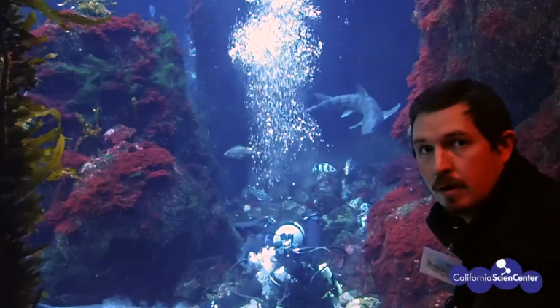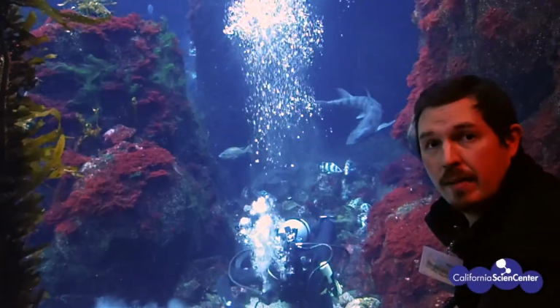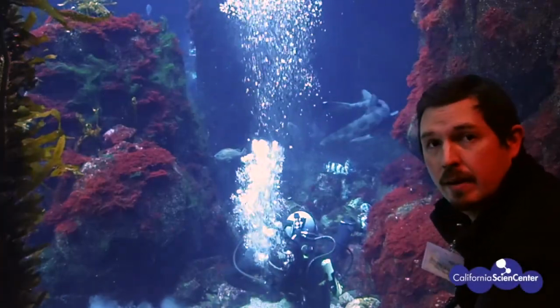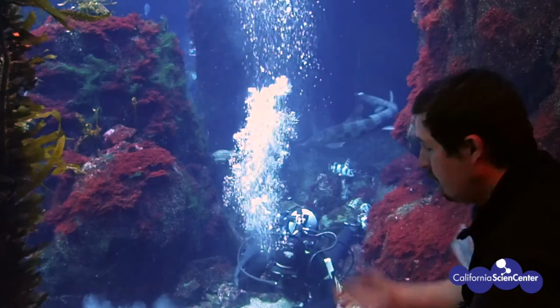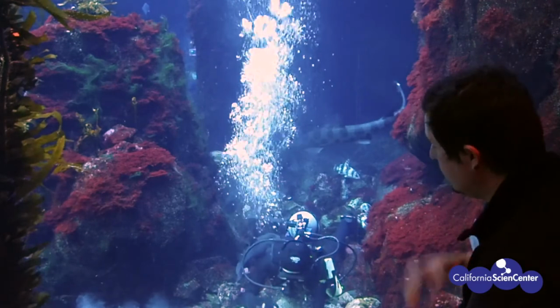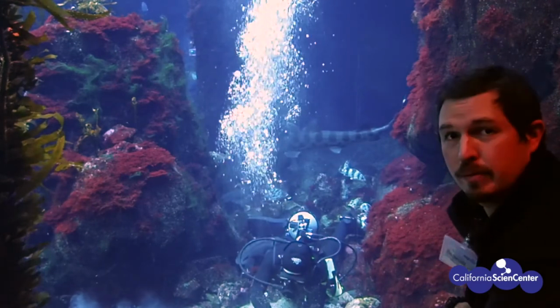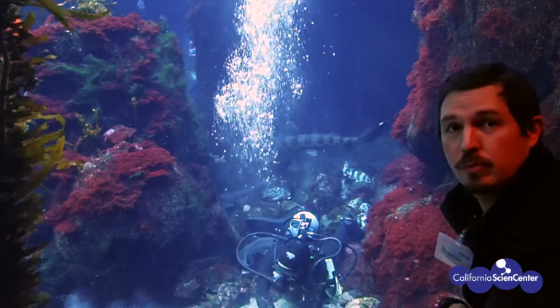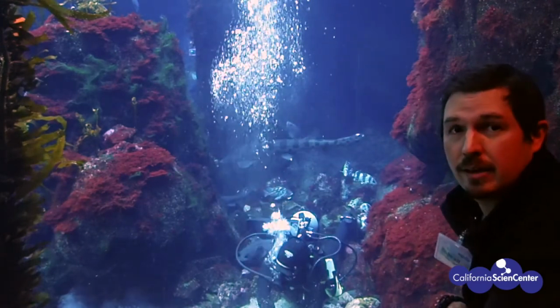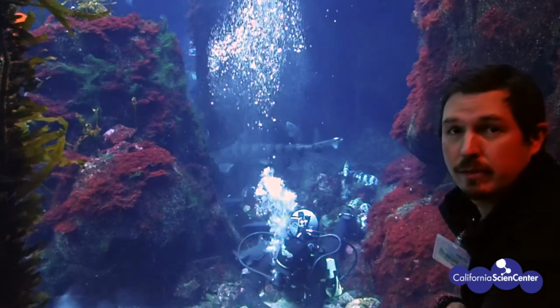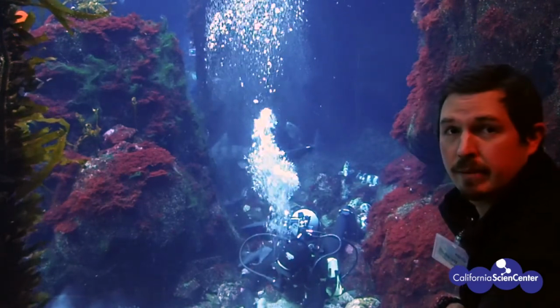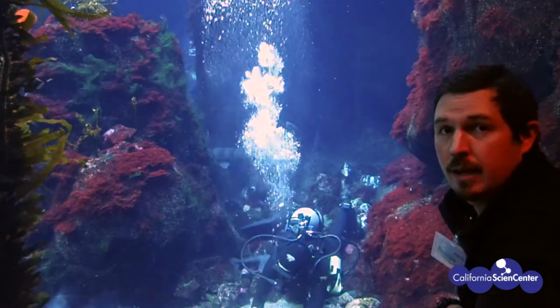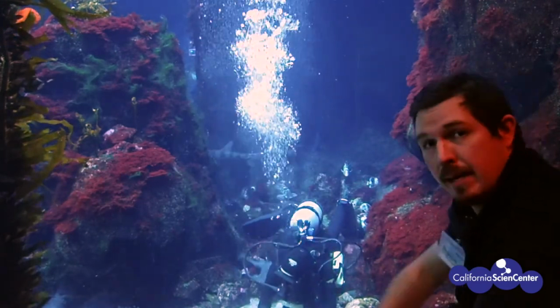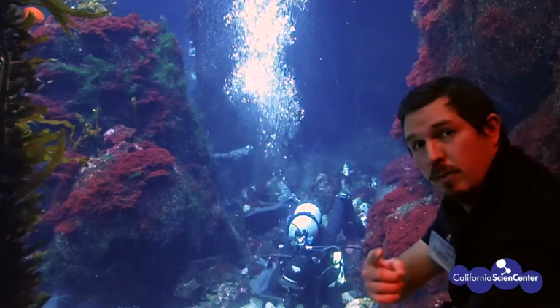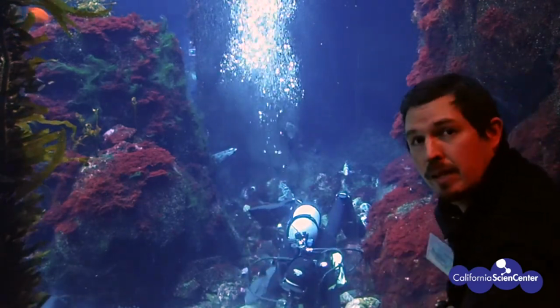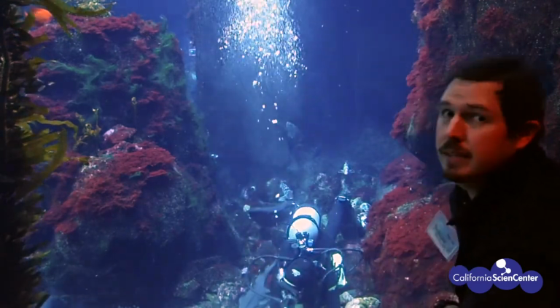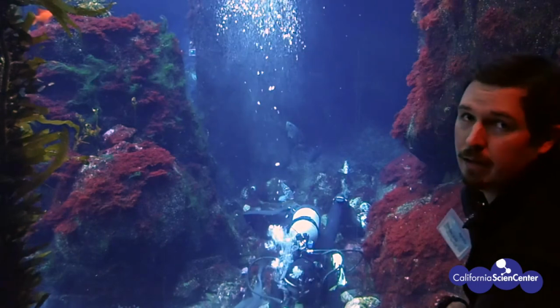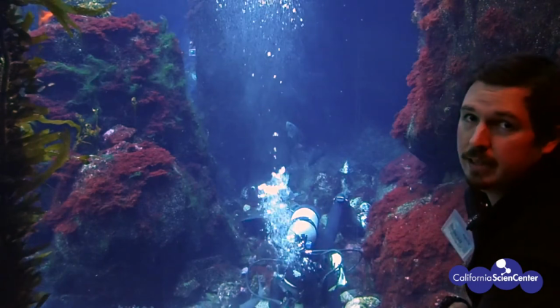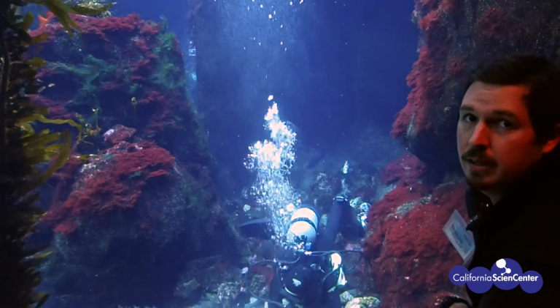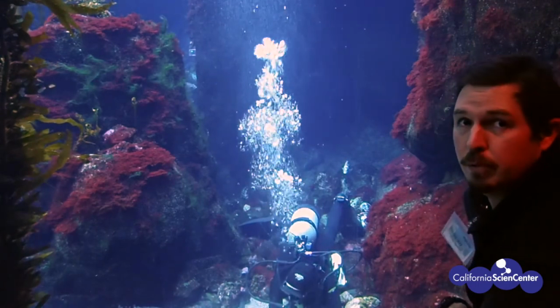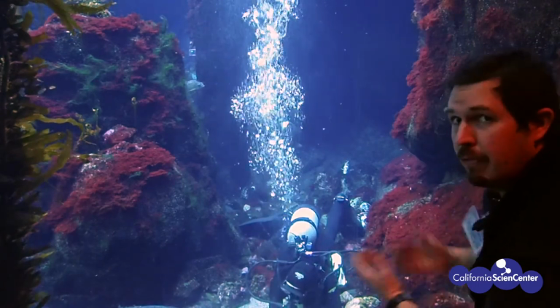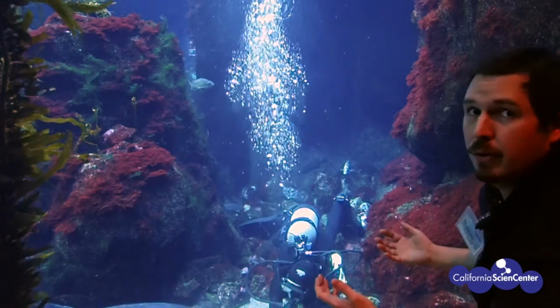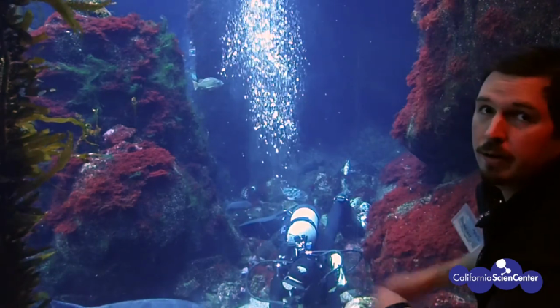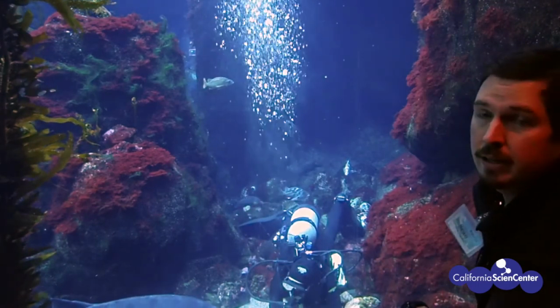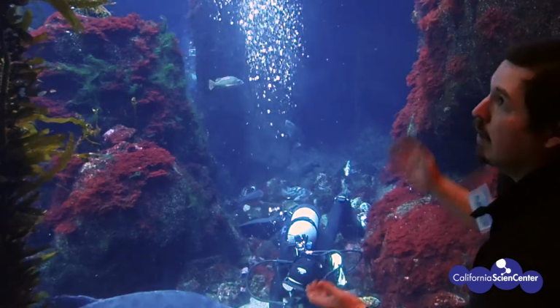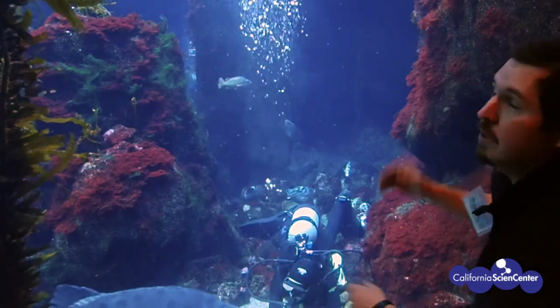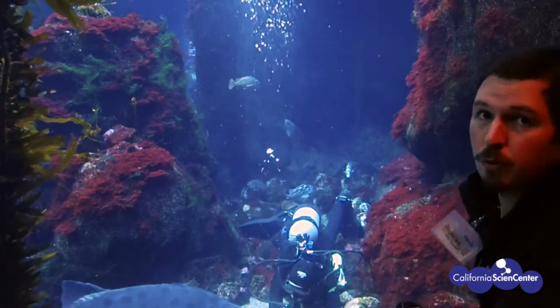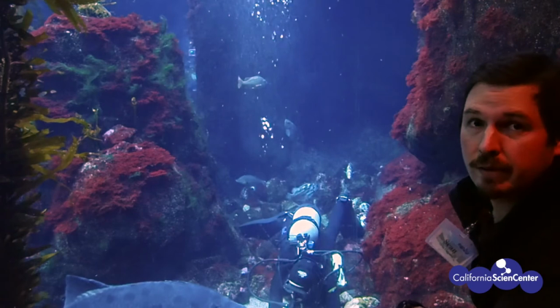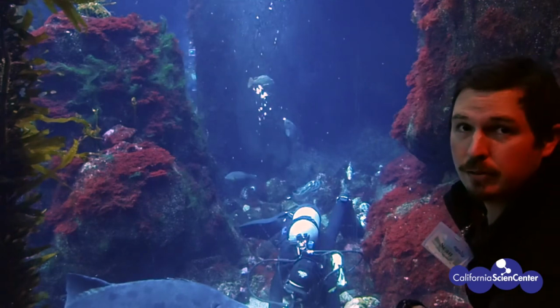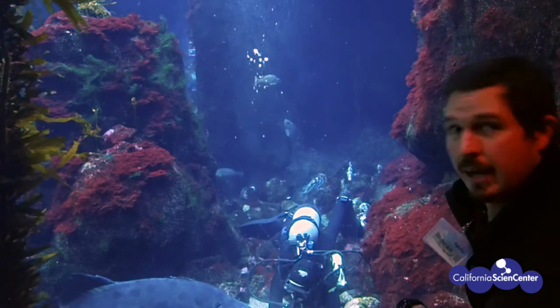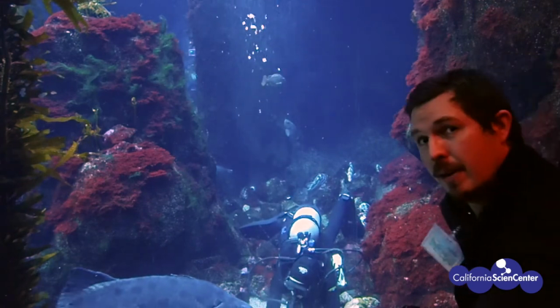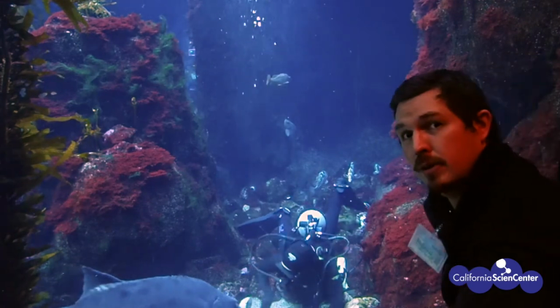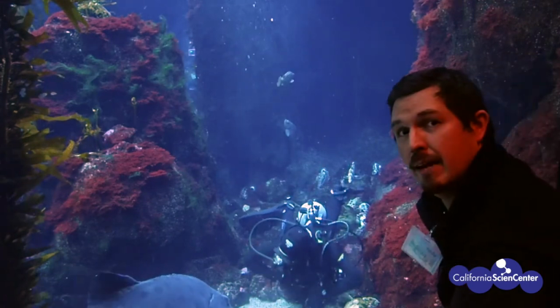Oh hi there! I was just watching our scuba divers working at our Cal Force exhibit. Like many of you, we love to come to the California Science Center to explore life underwater, see a kelp forest or coral reef up close, and interact with our scuba divers.